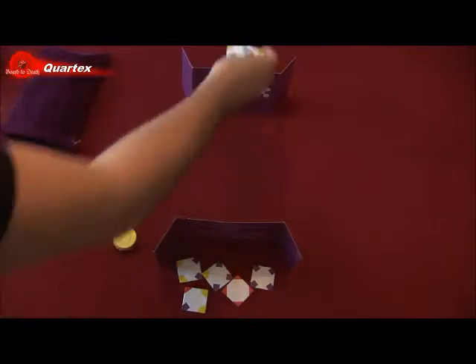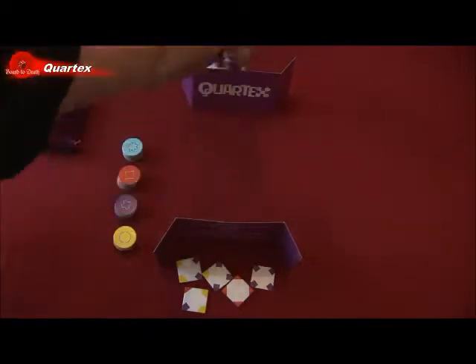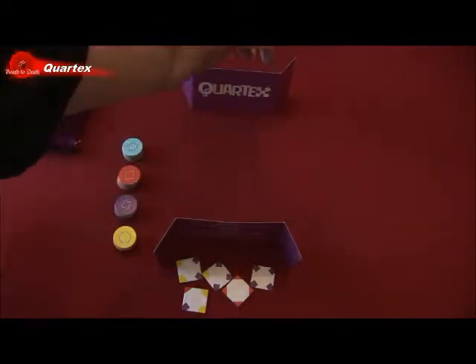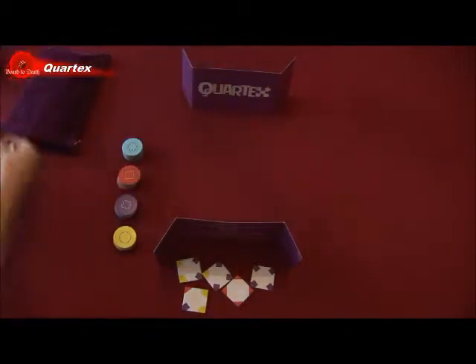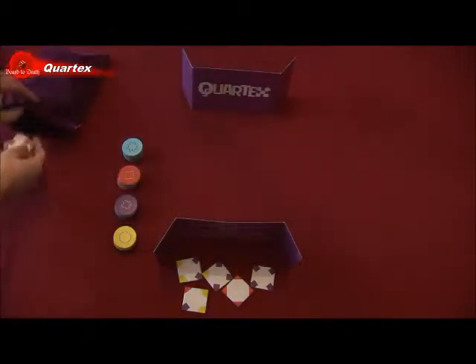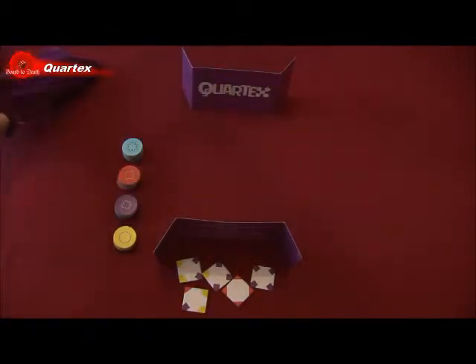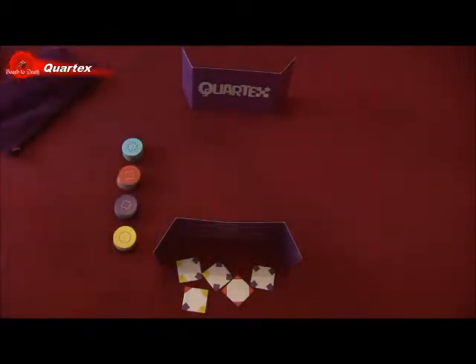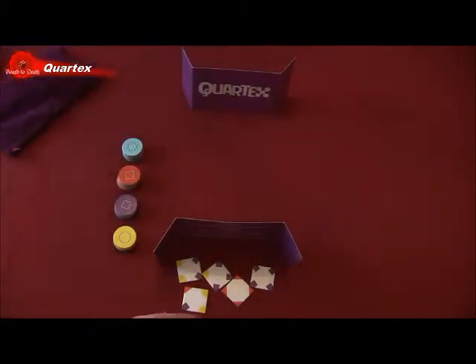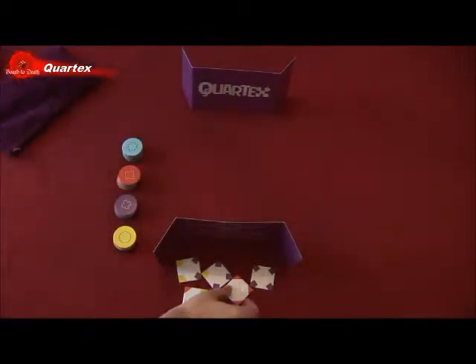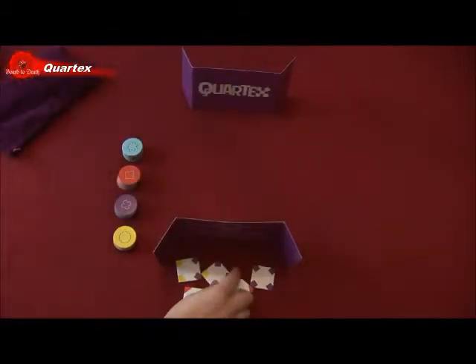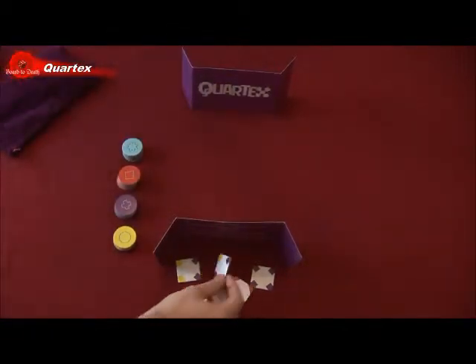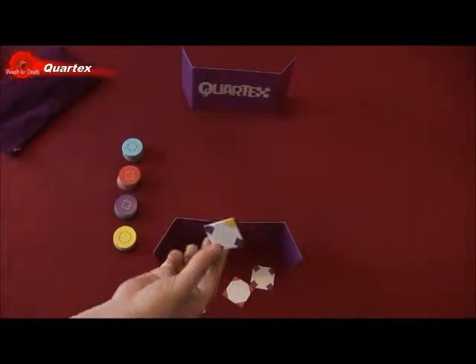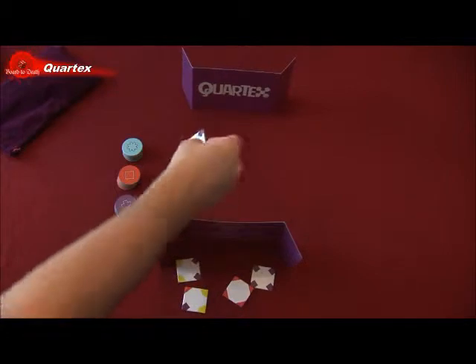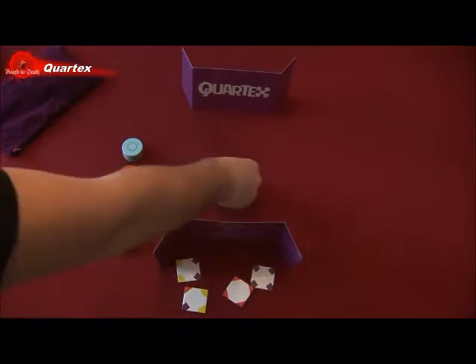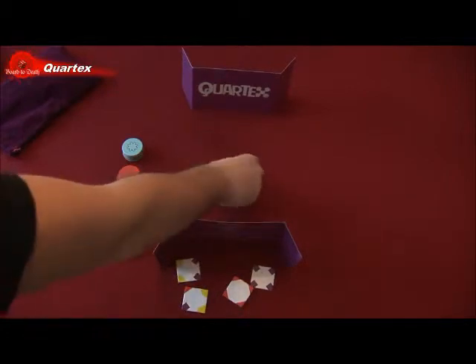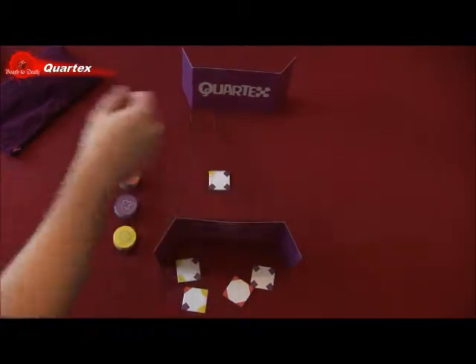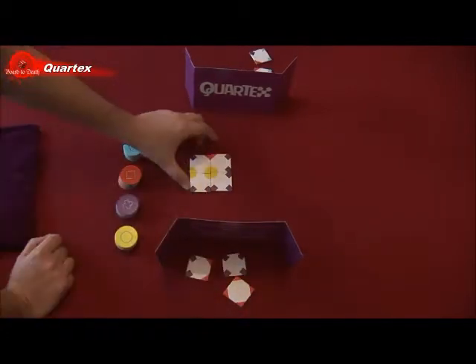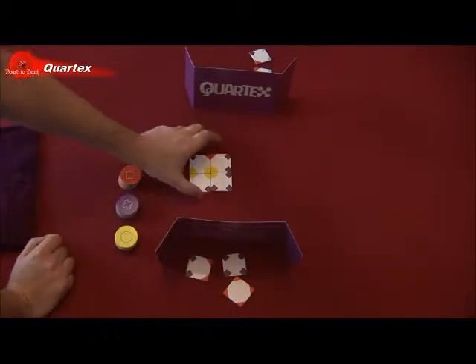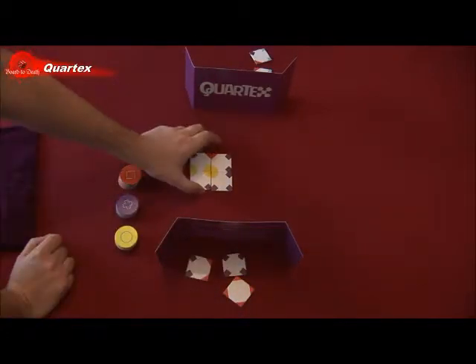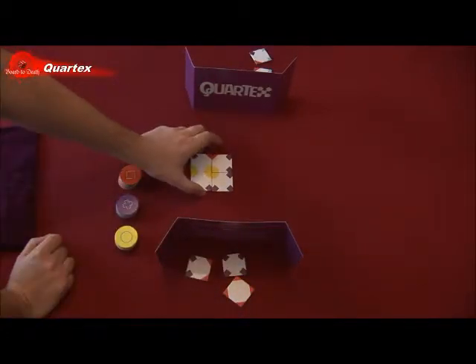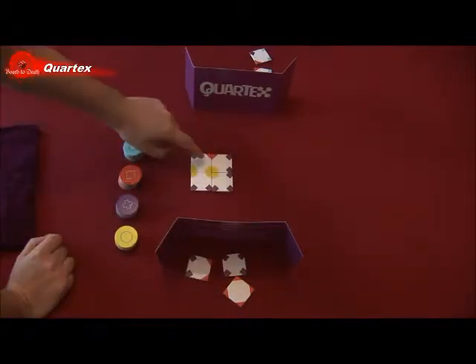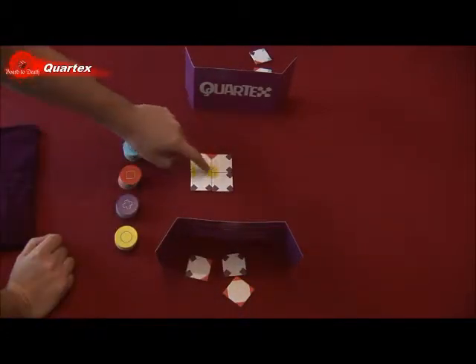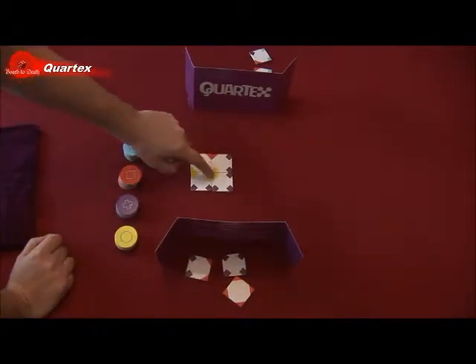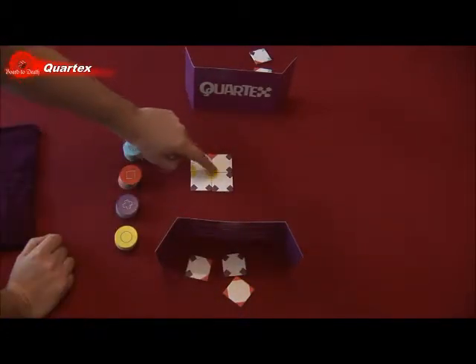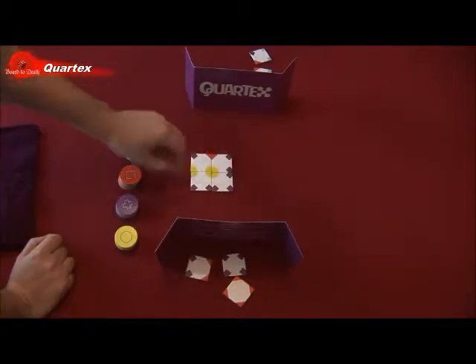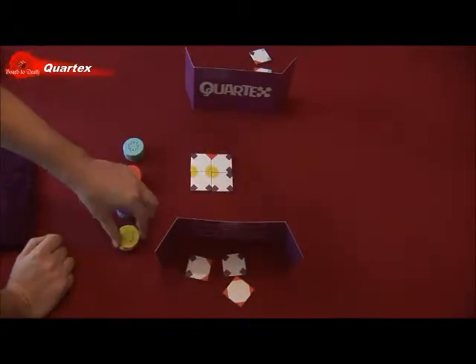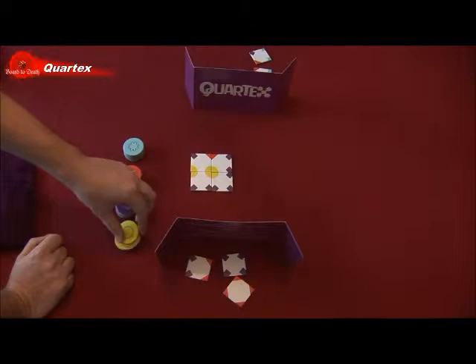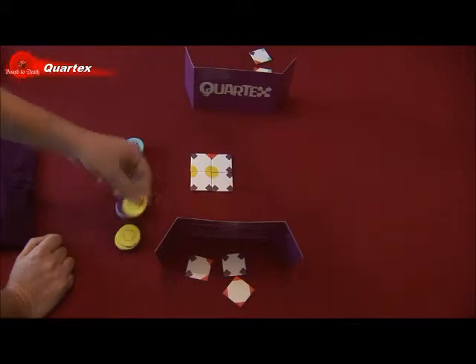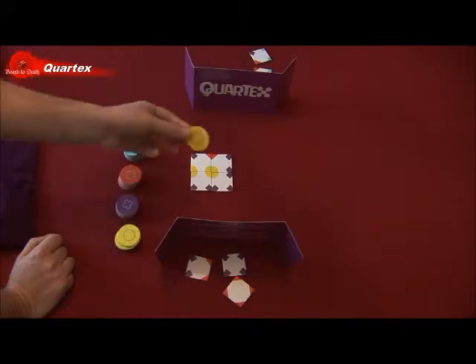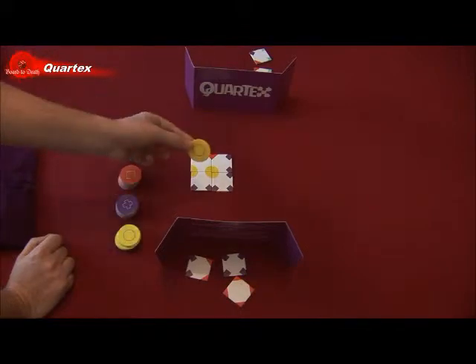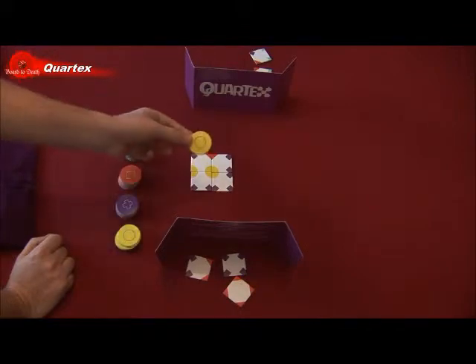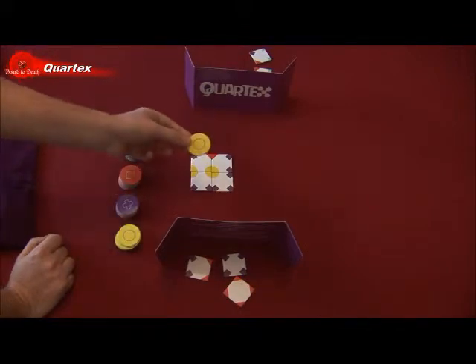You're now ready to play. The first player will play a tile then draw a tile, and each player will do this on their turn. If they place a tile which completes a shape, they get that token and place it in front of their screen.